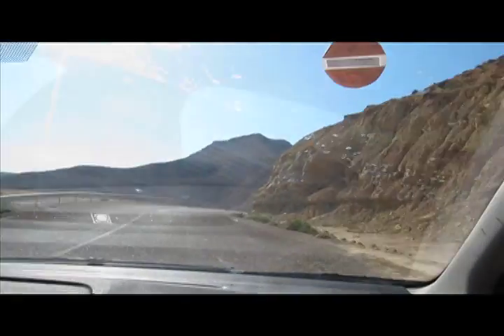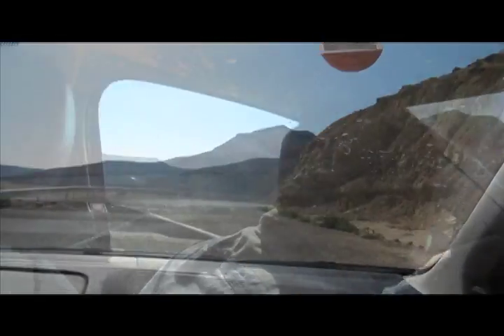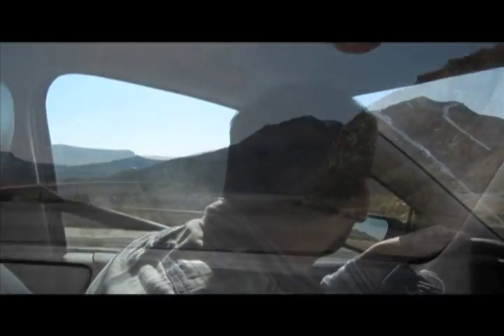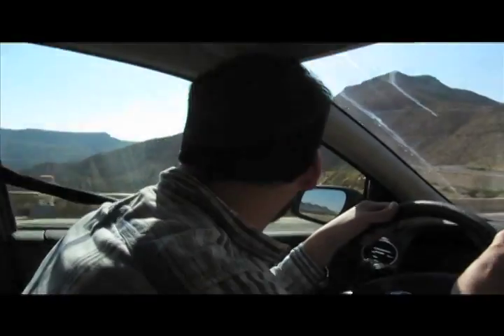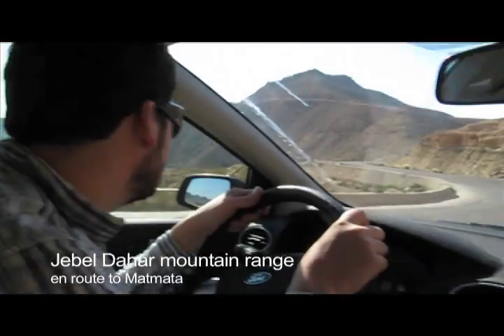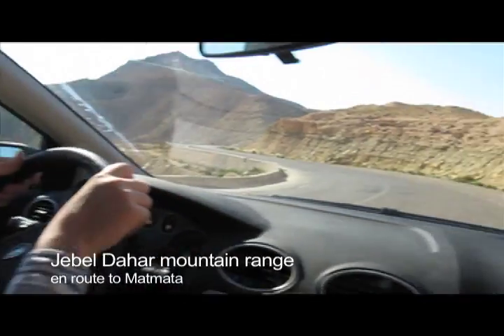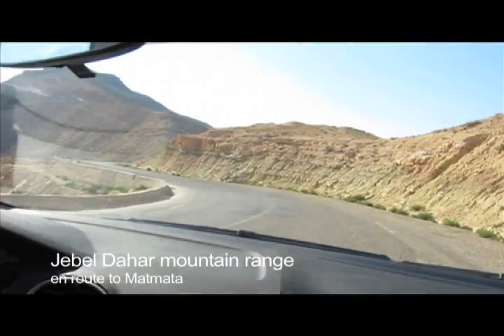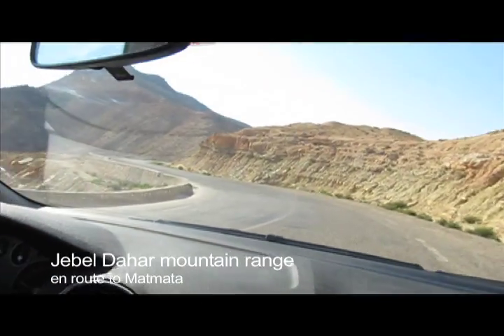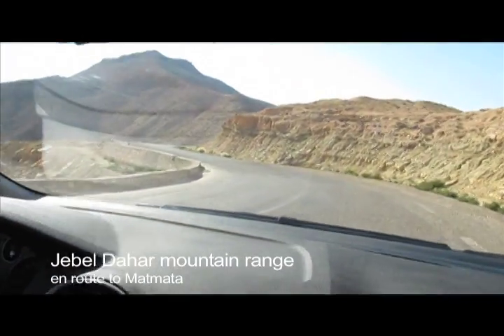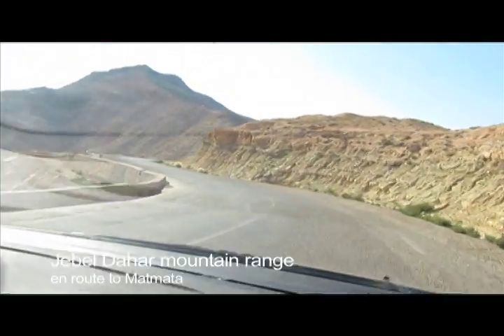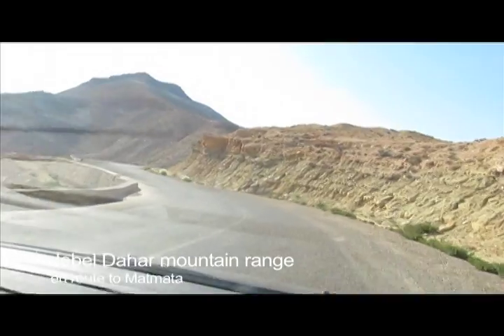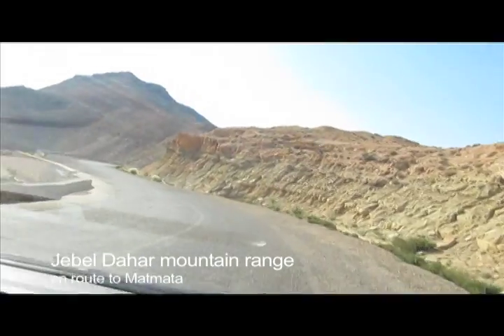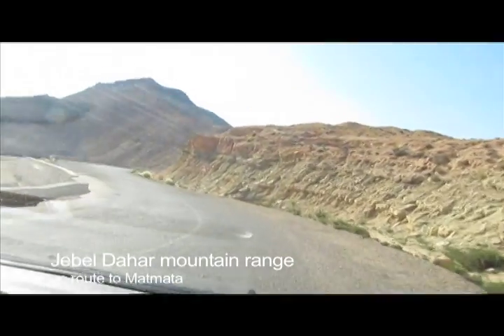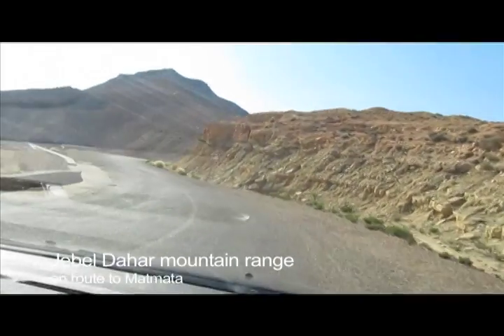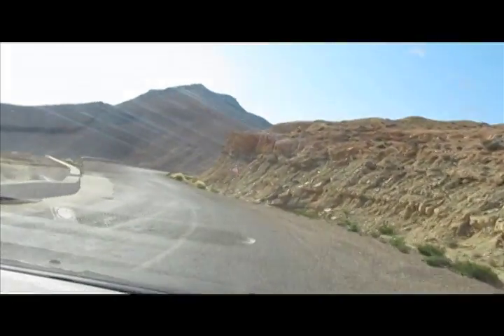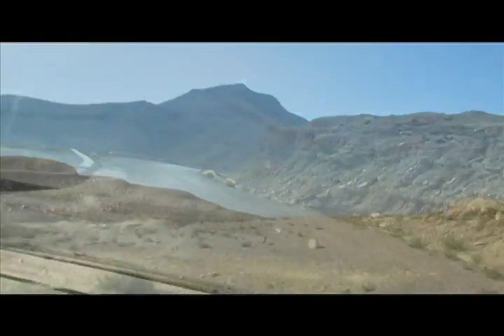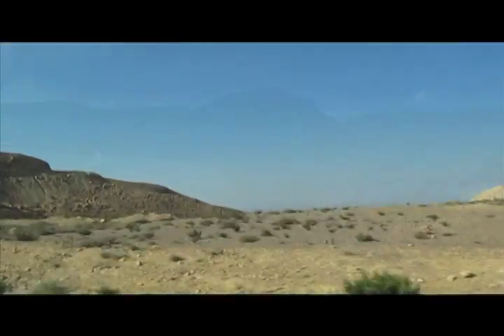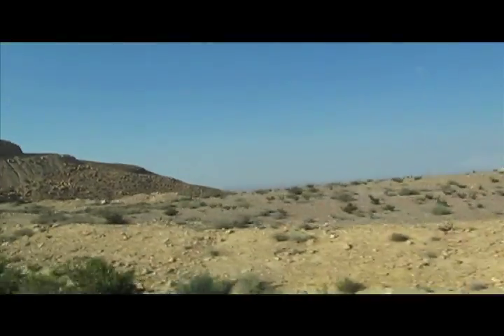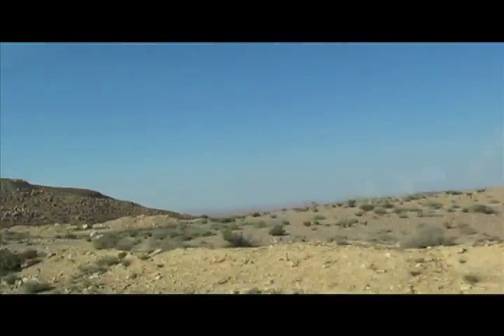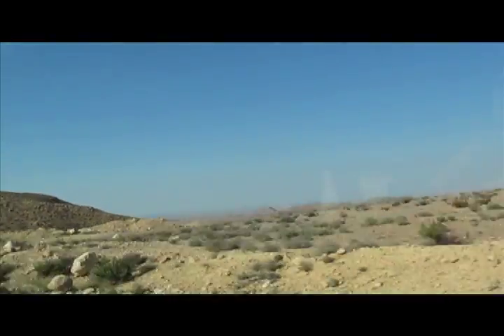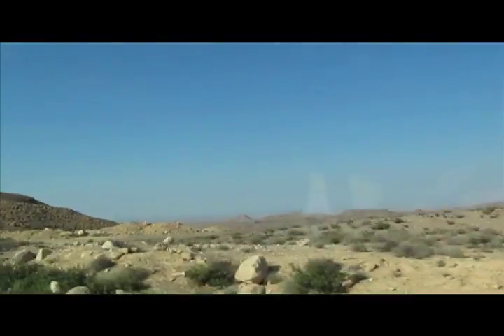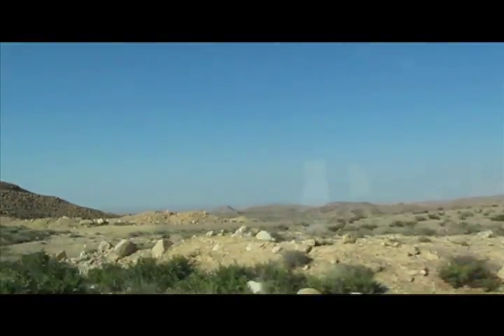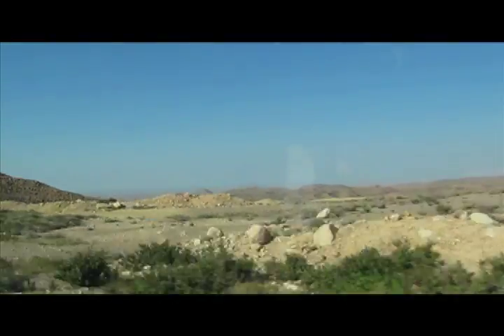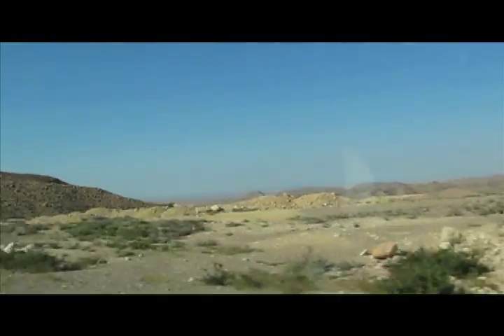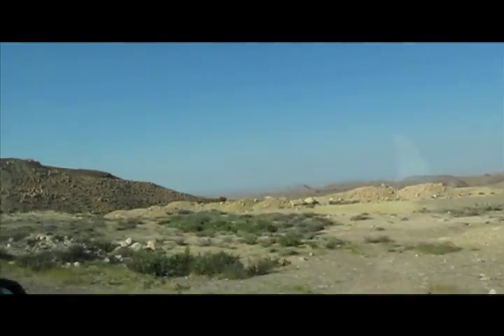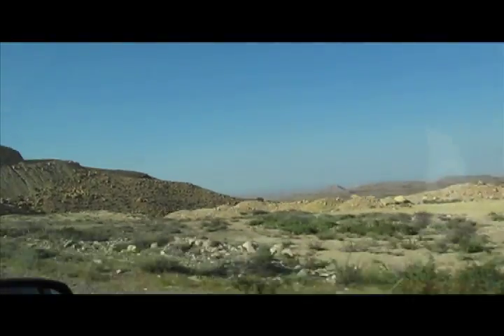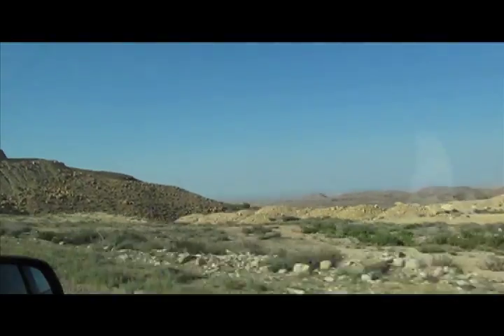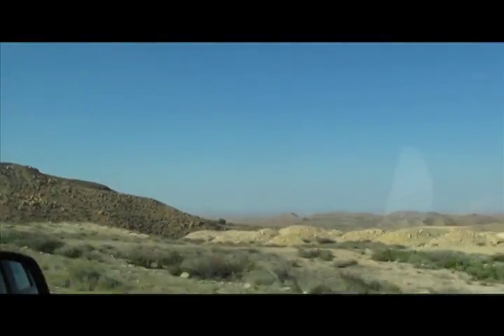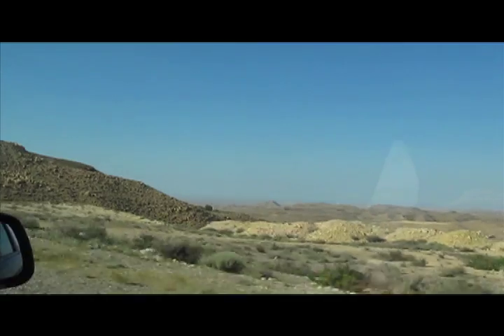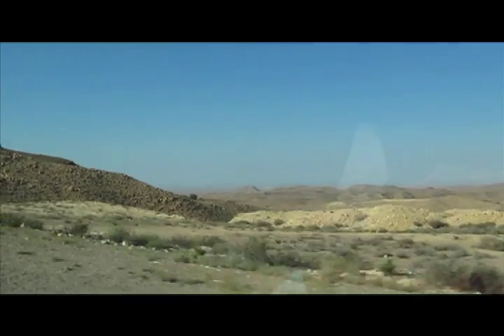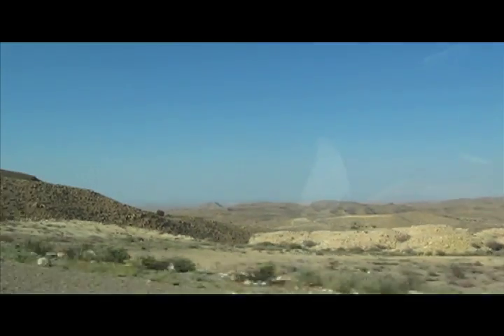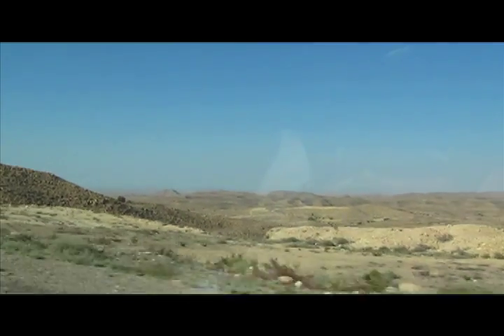We're going to Matmata, 29 kilometers away. Hopefully not 29 kilometers of this. Oh boy!